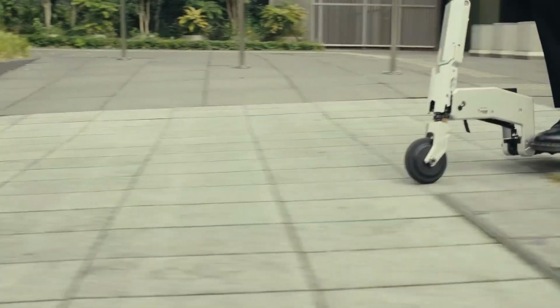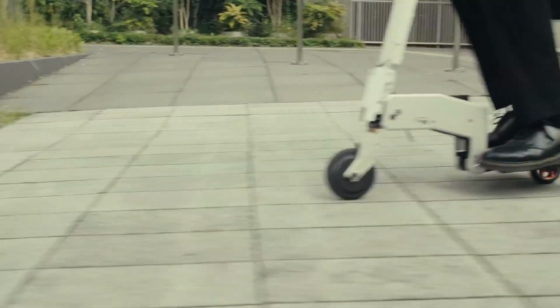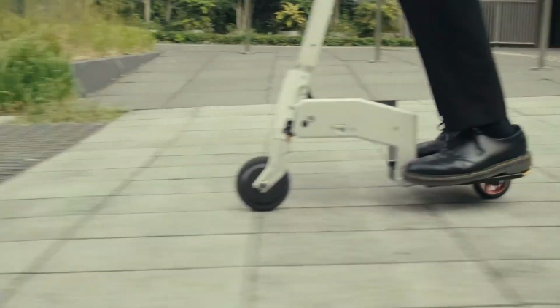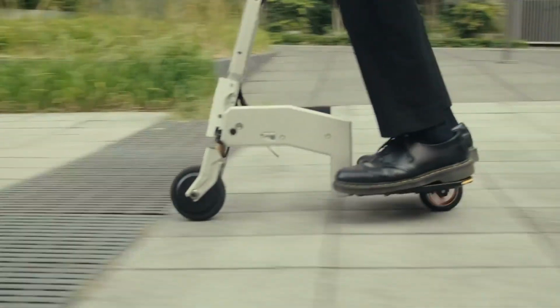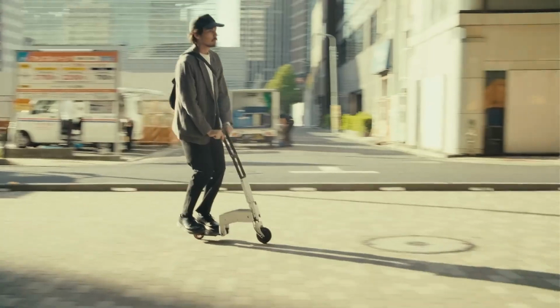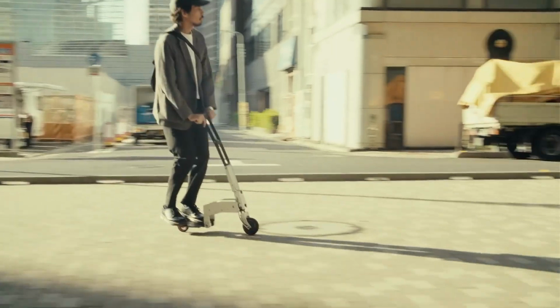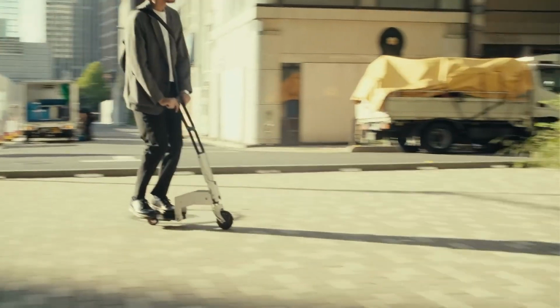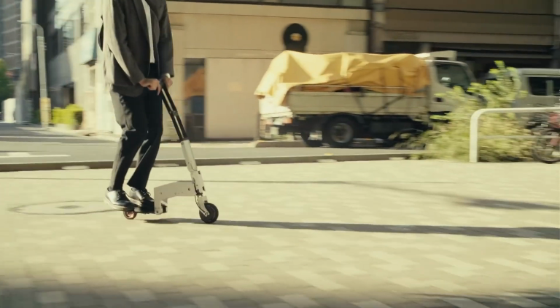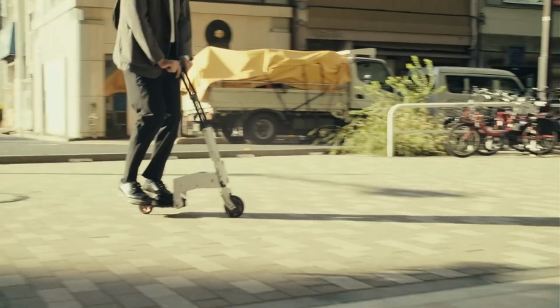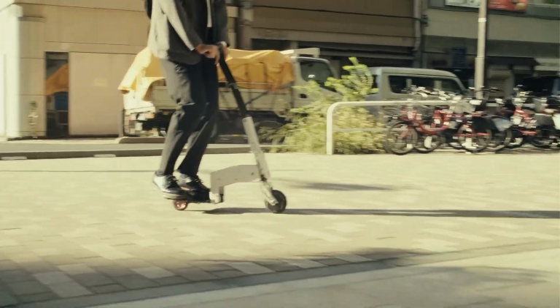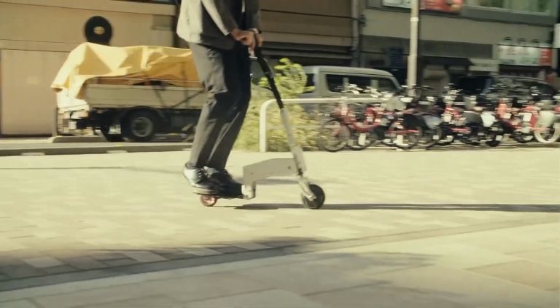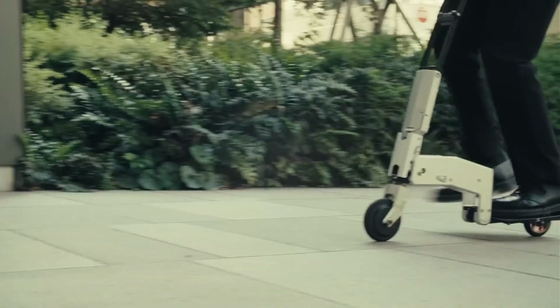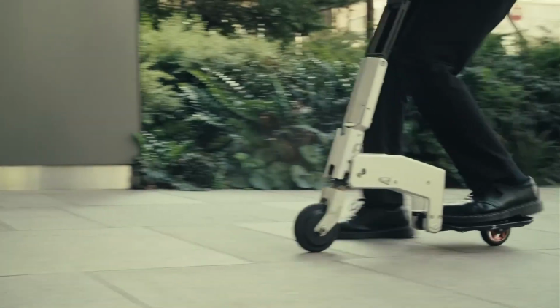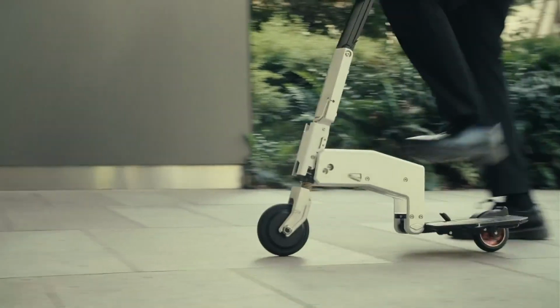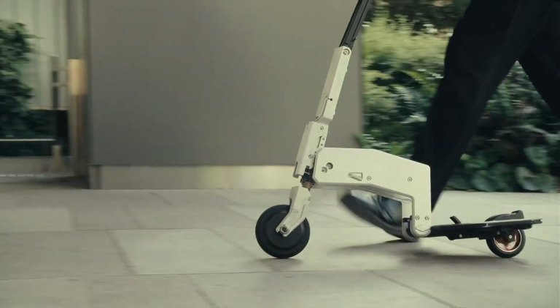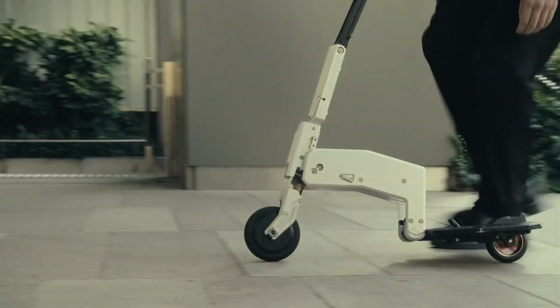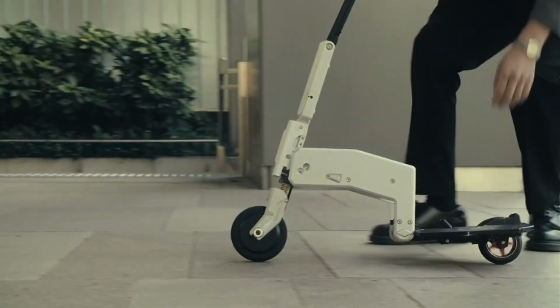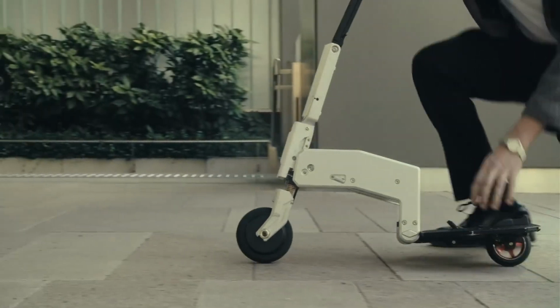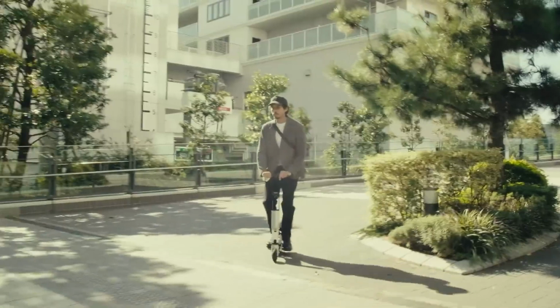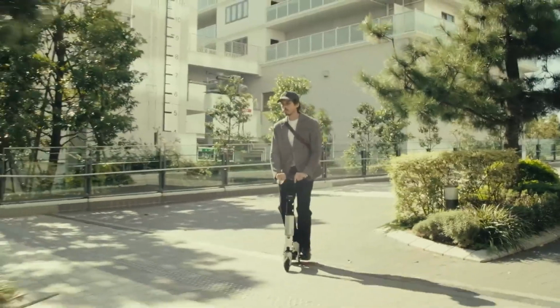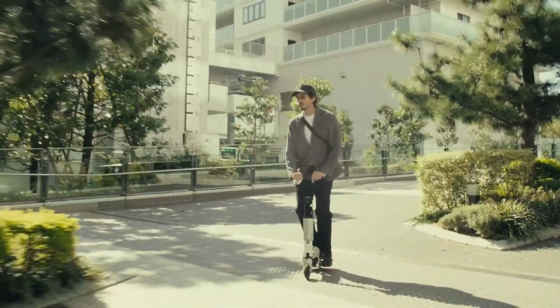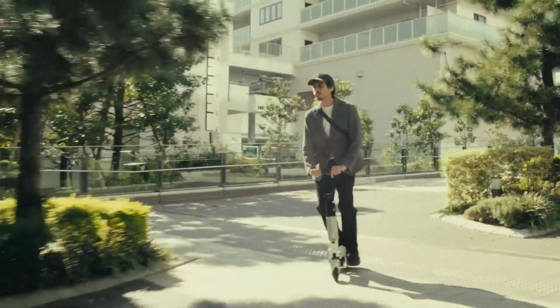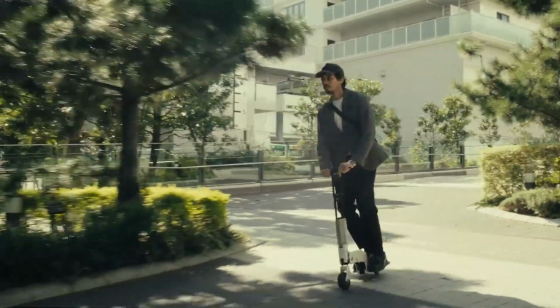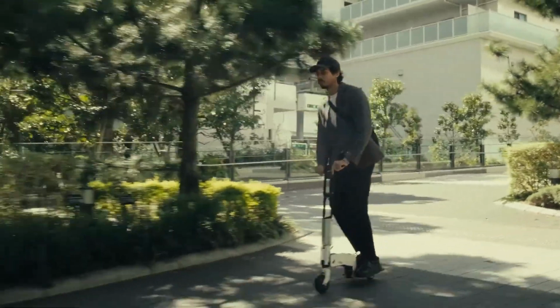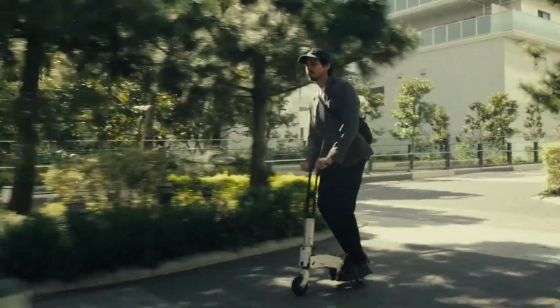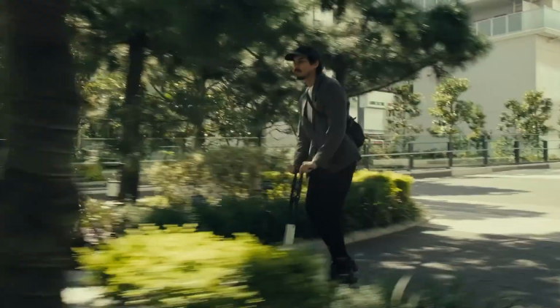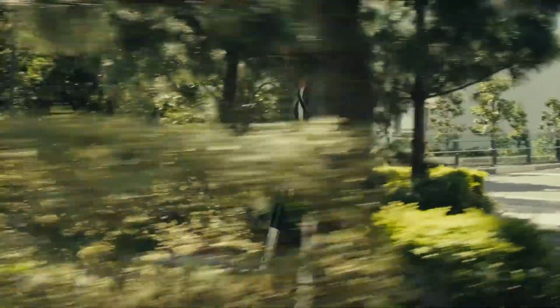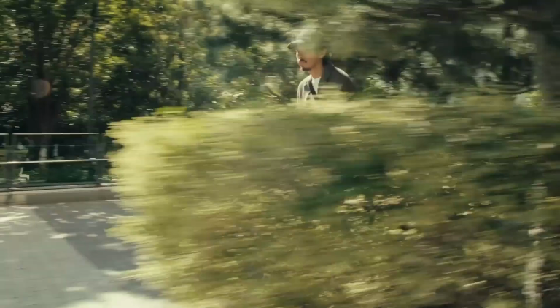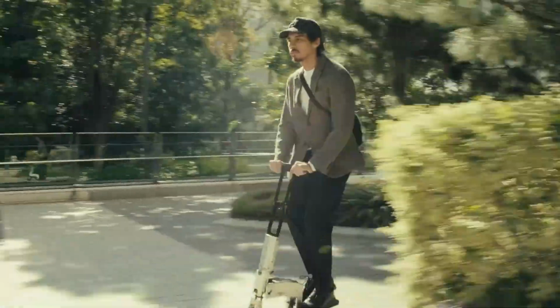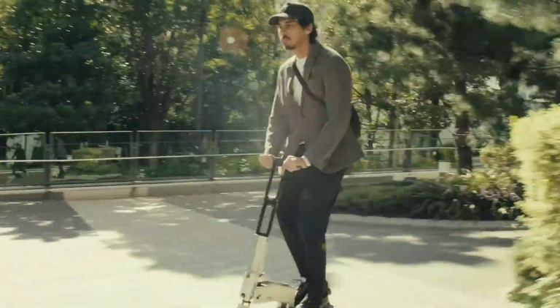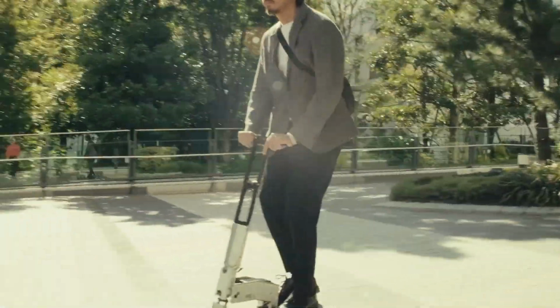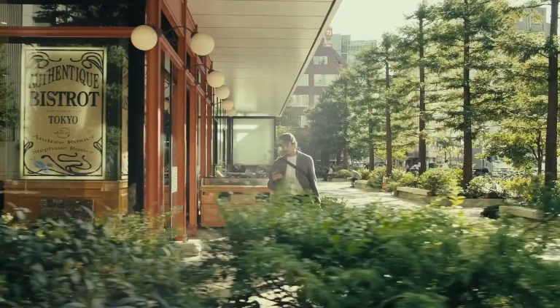With the Arma, you can jump between public transit, the office, or a night out without ever missing a beat — just grab it, ride, and stash it away when you're done.